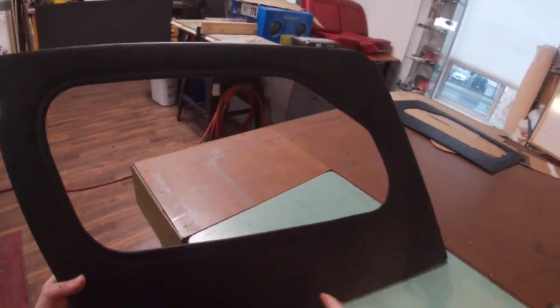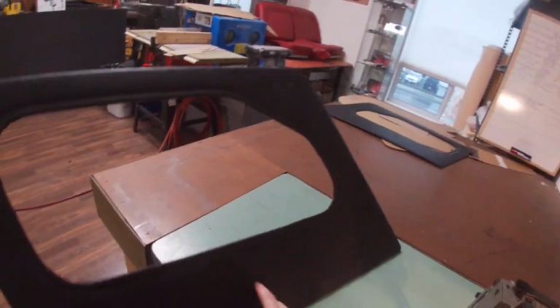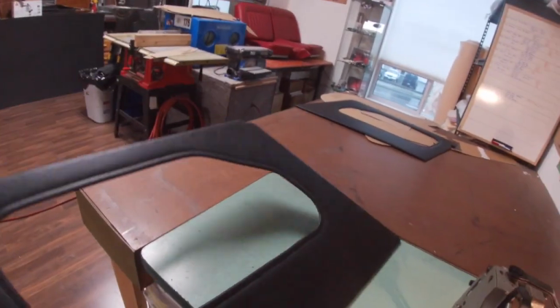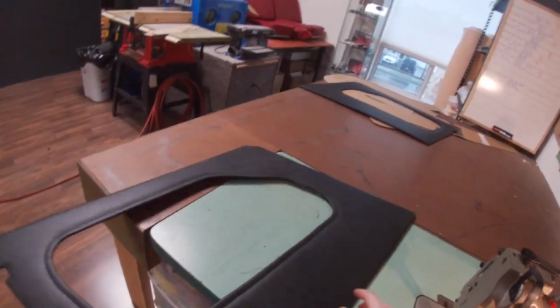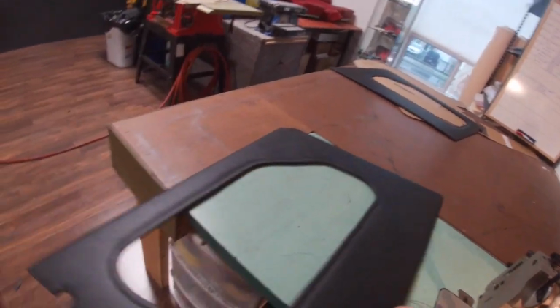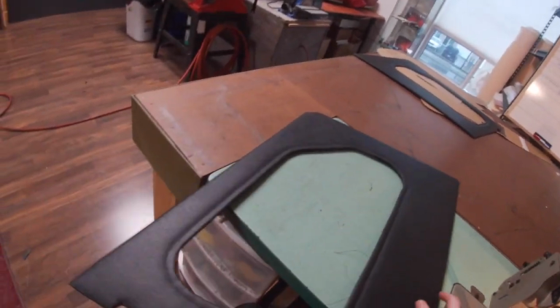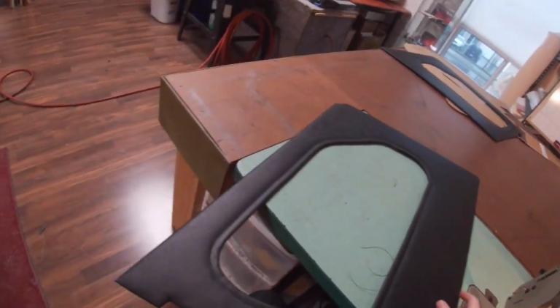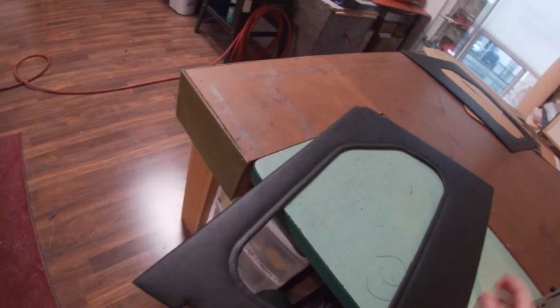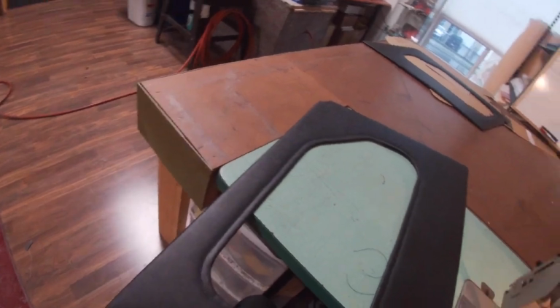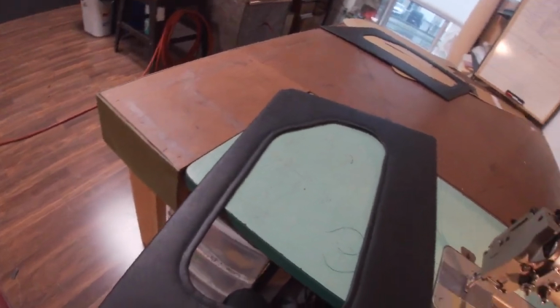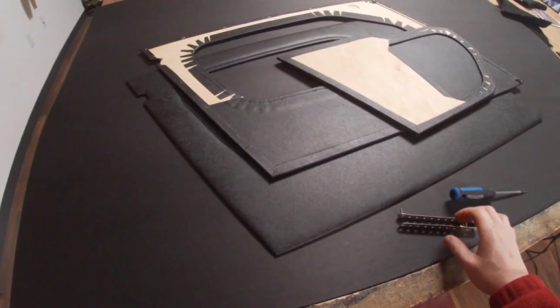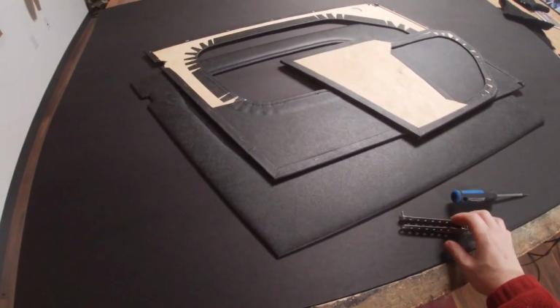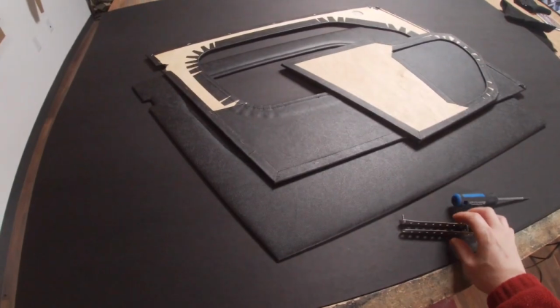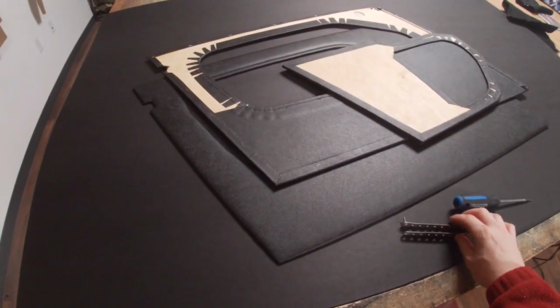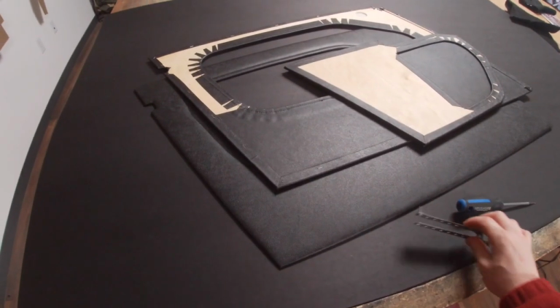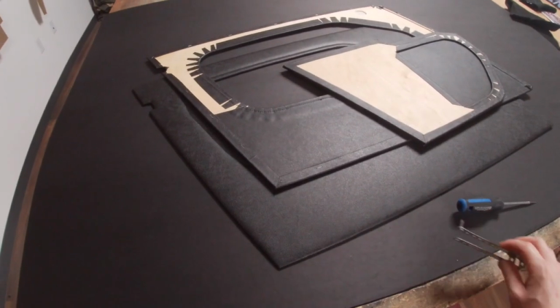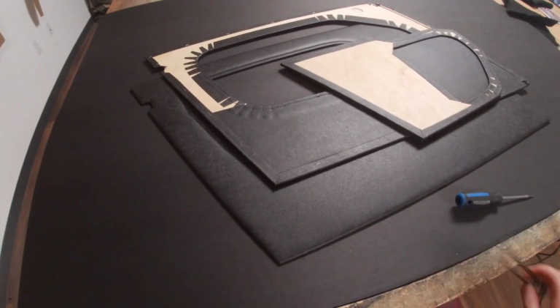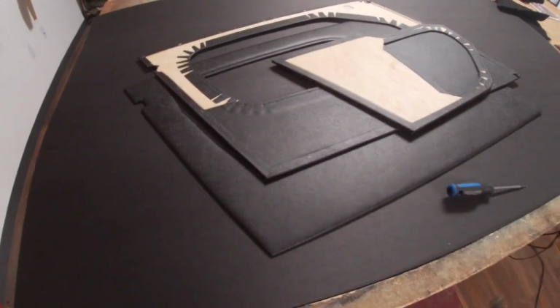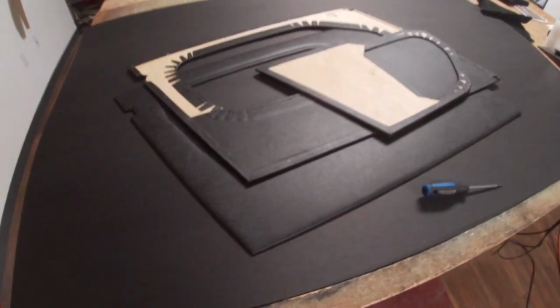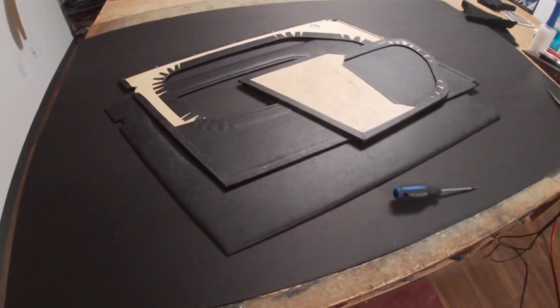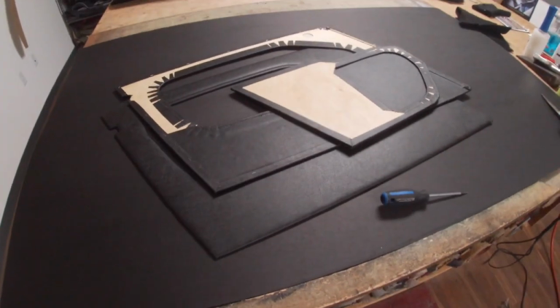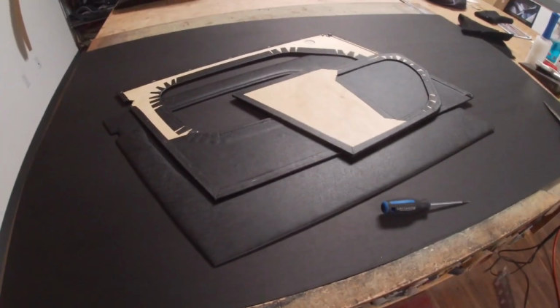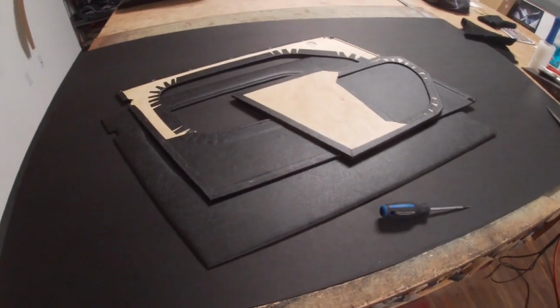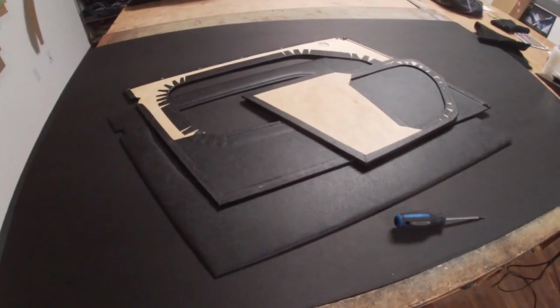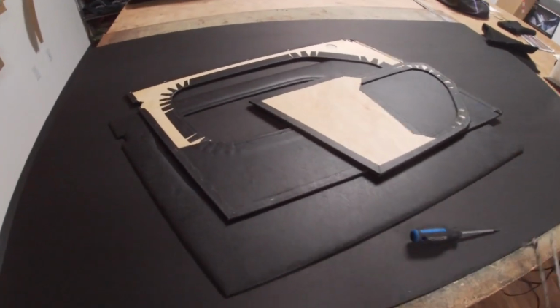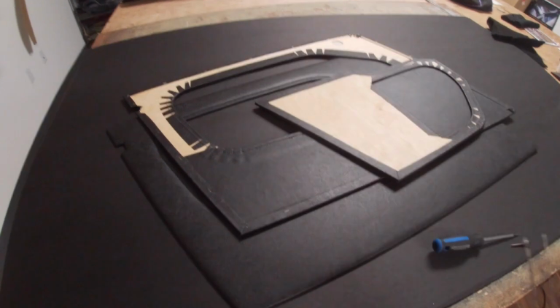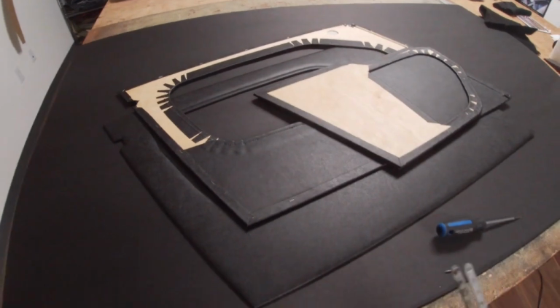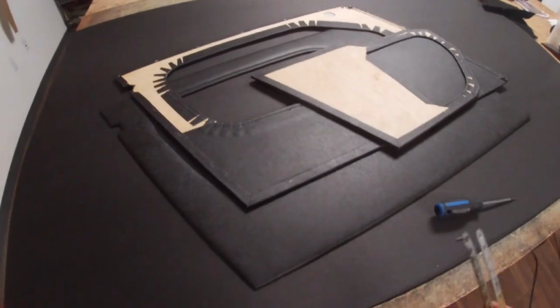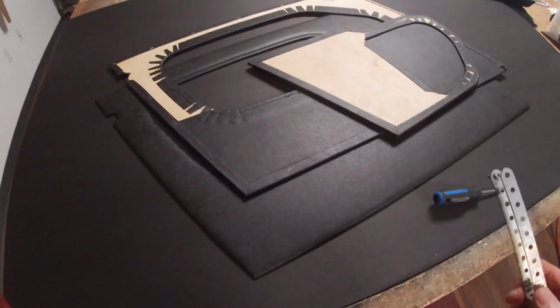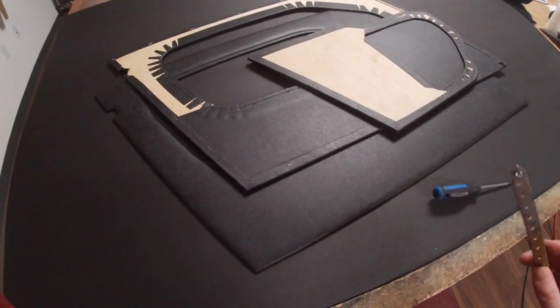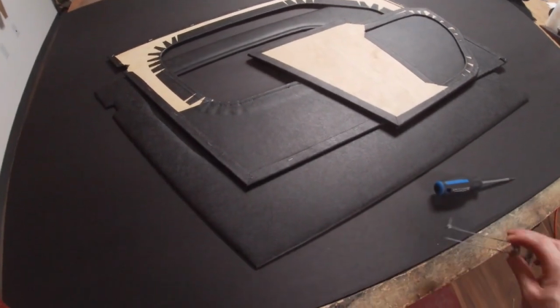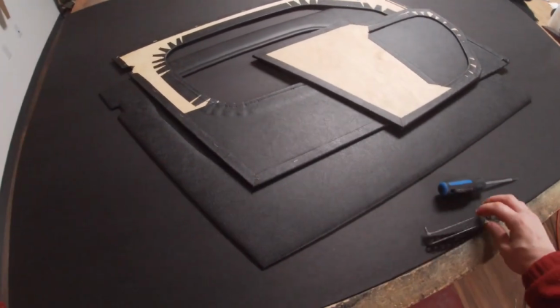And there's our stitch line. The panels are all finished now, so you can go ahead and get ready to install them.